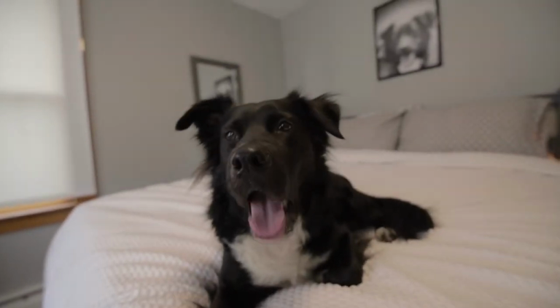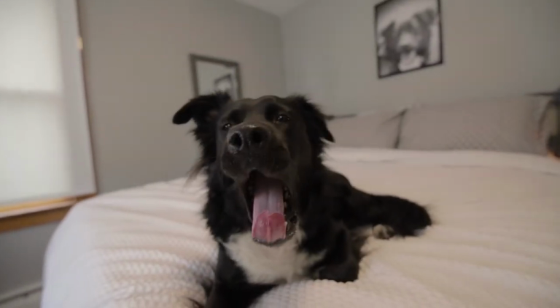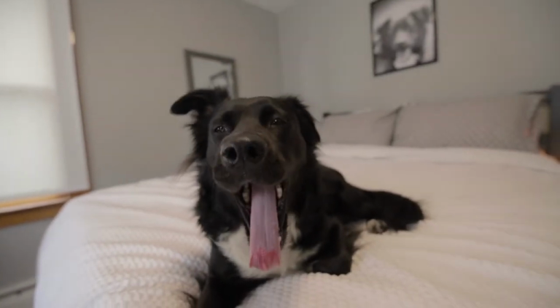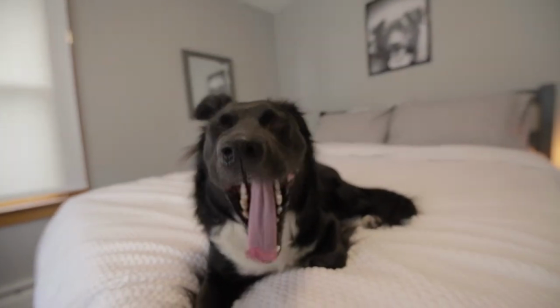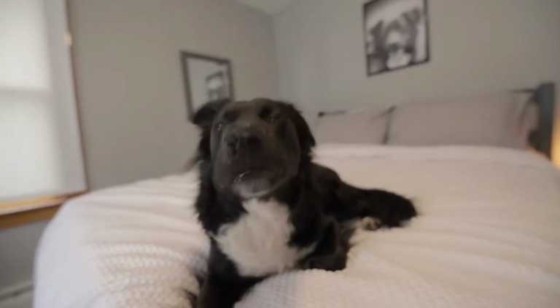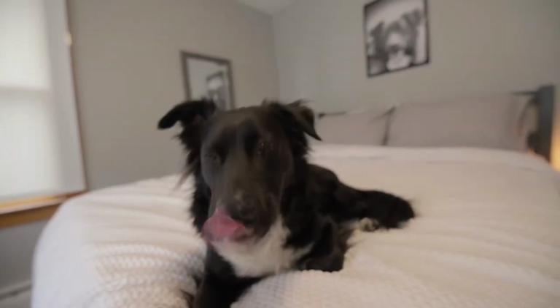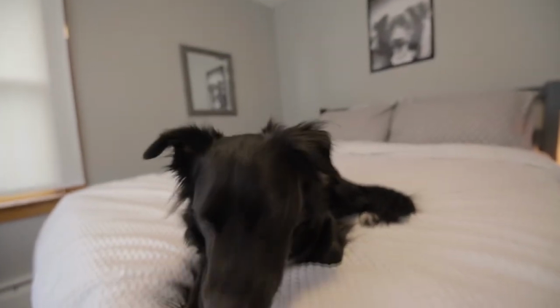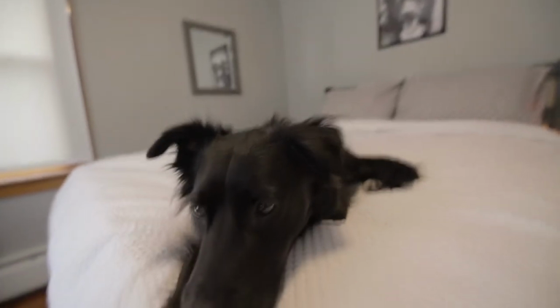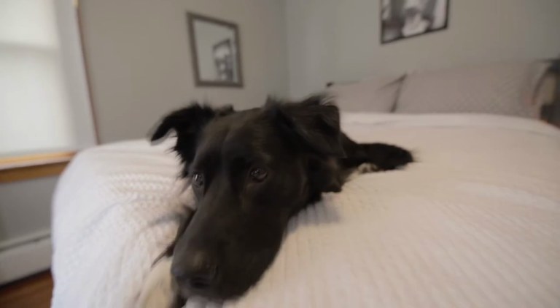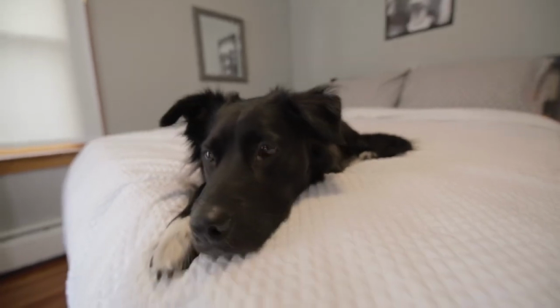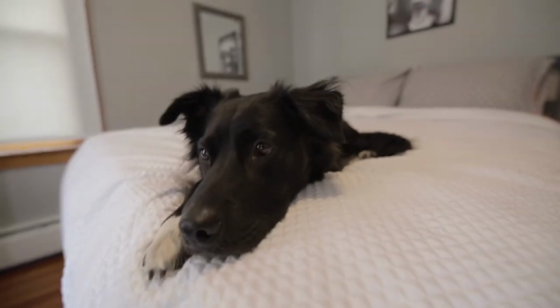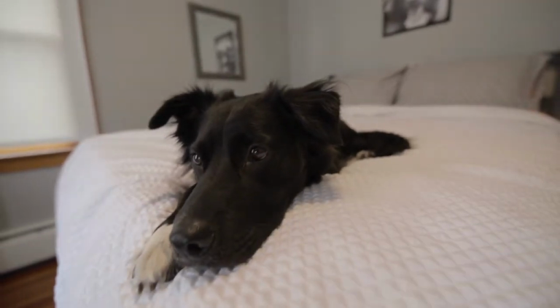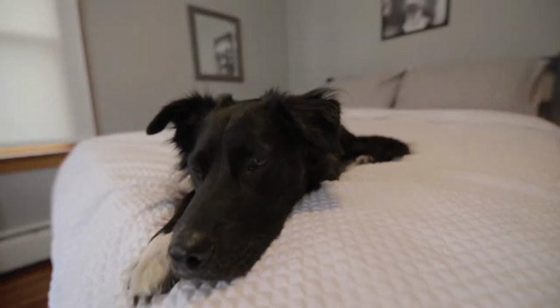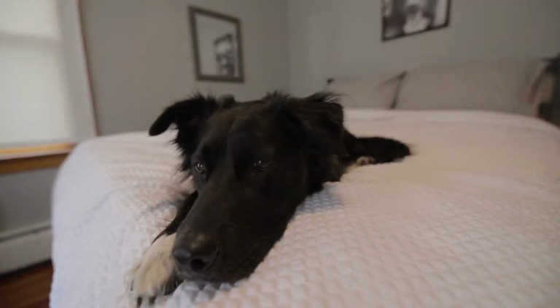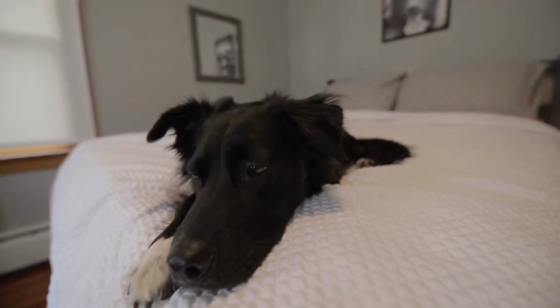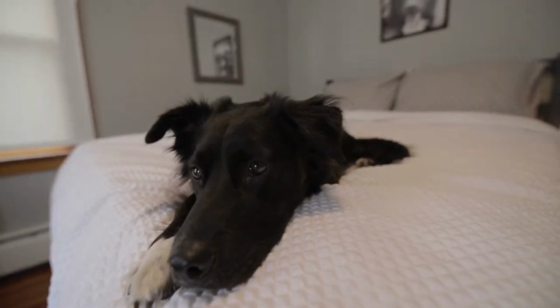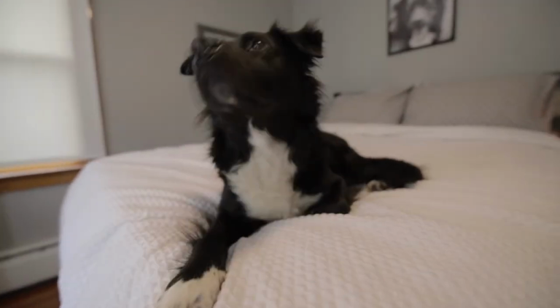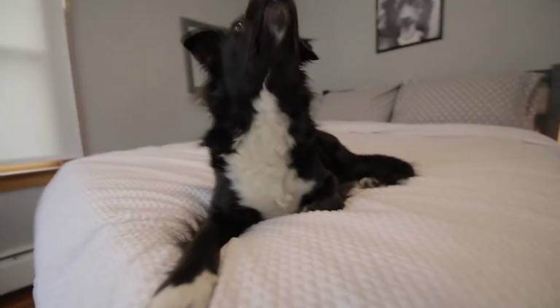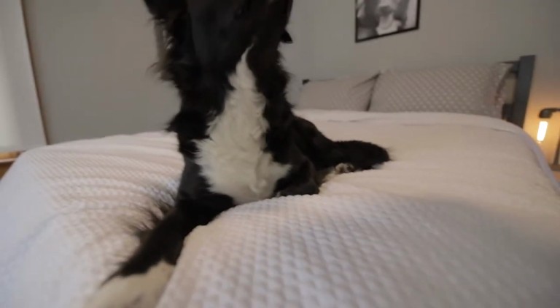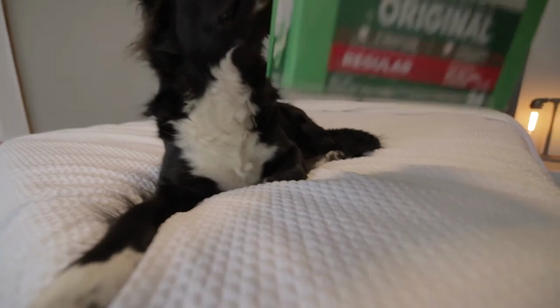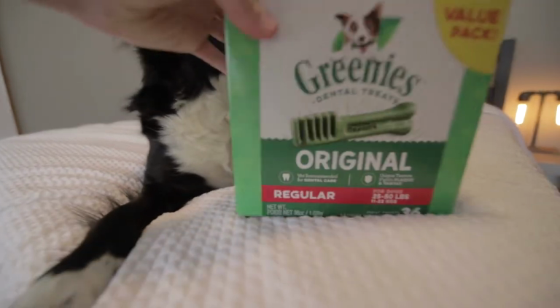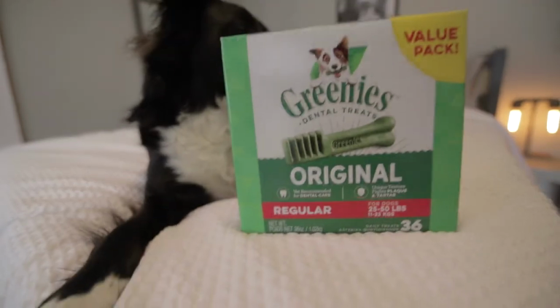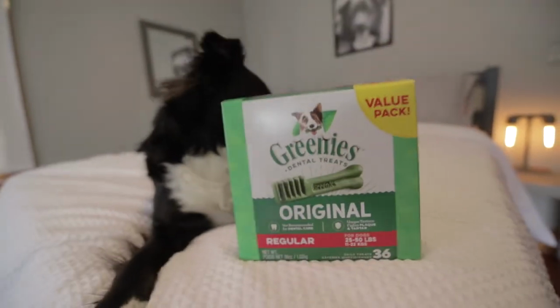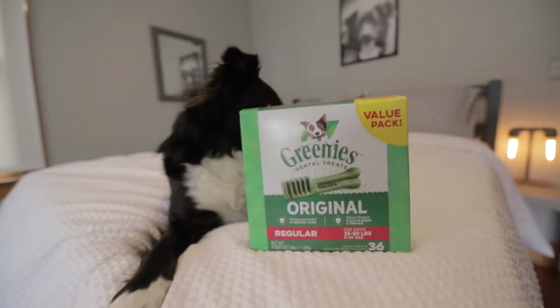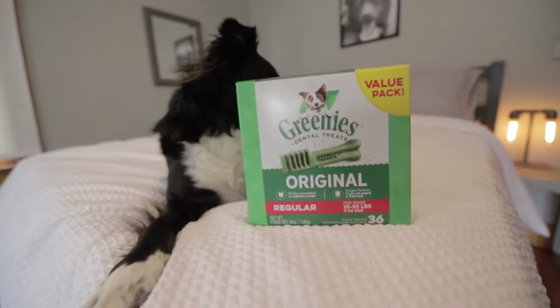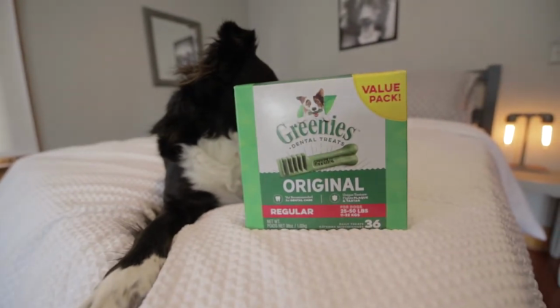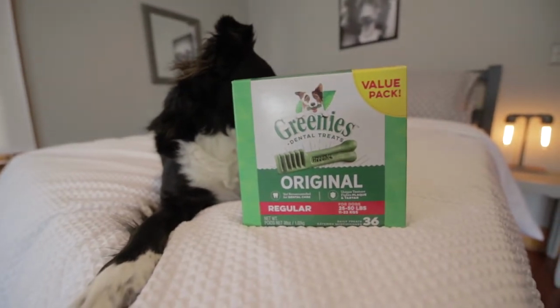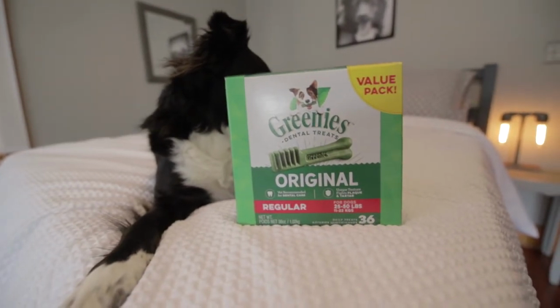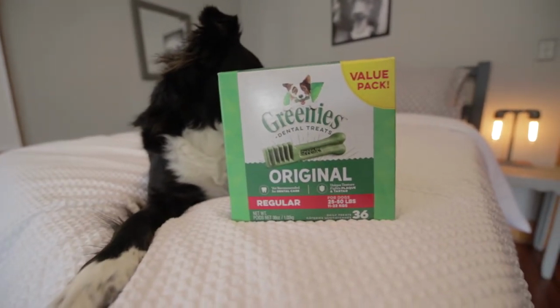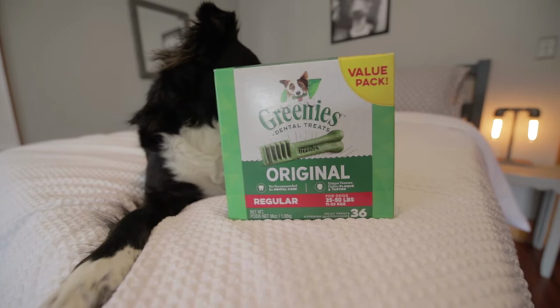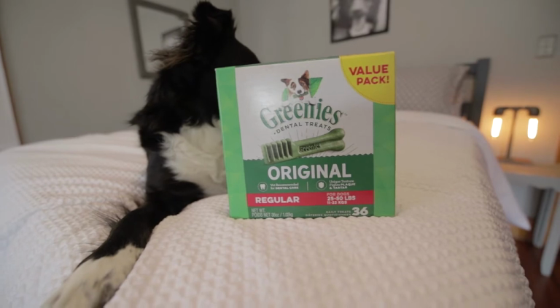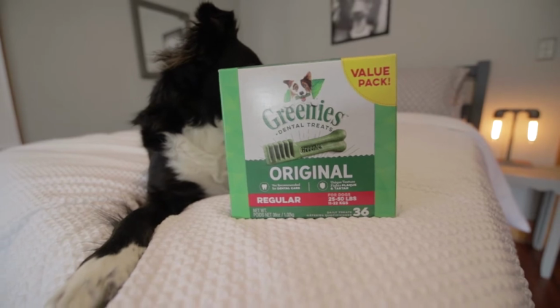Hey best friends! I just woke up and I've been told that I have morning breath. The problem is, I seem to have morning breath all day long. Which brings me to today's review: the original Greenies. They're like toothbrushes, gum, and candy, all wrapped up in one.